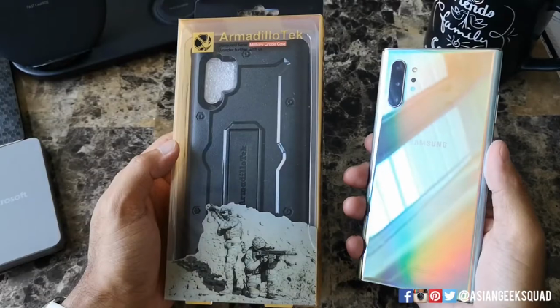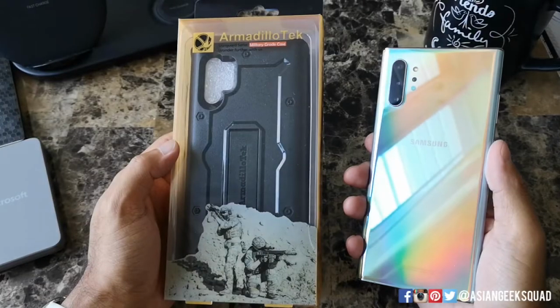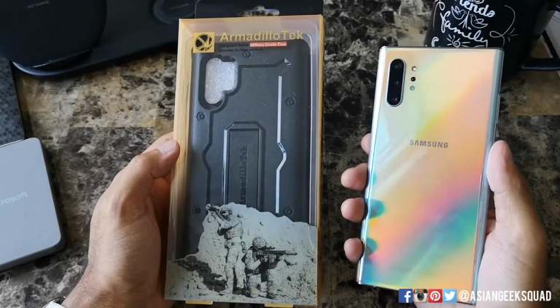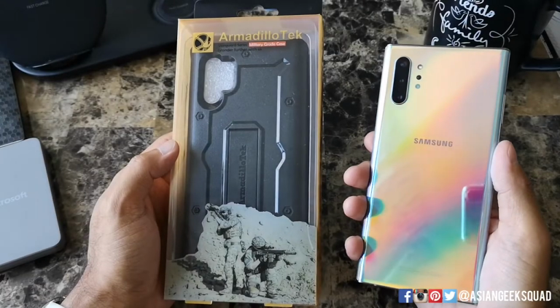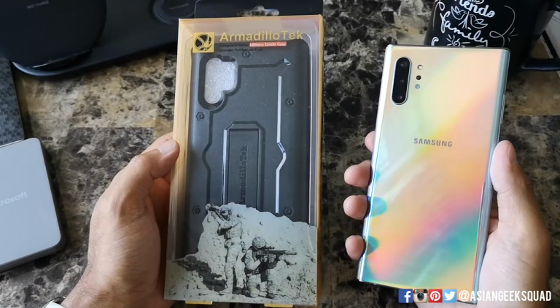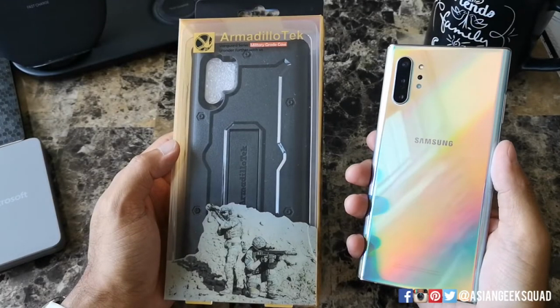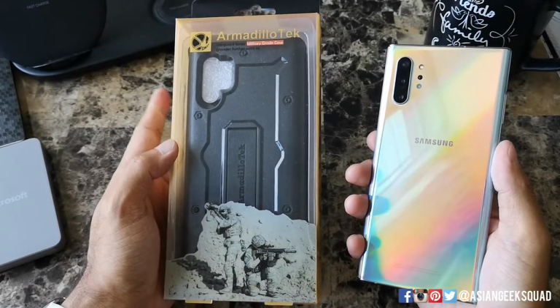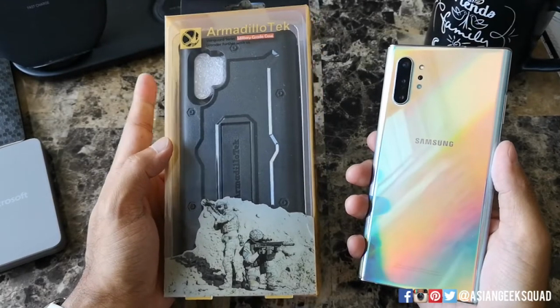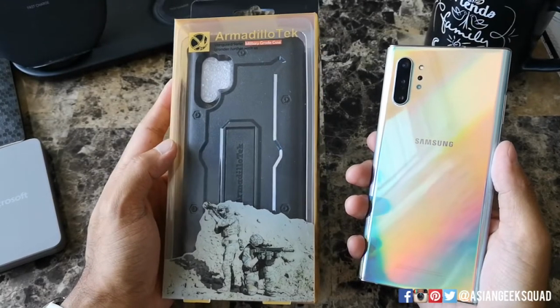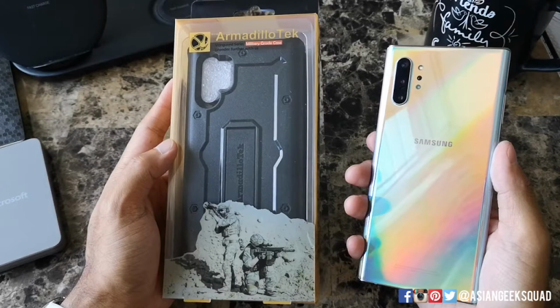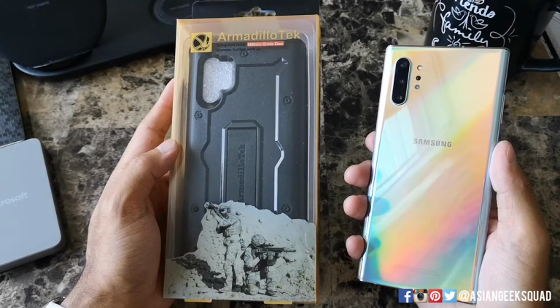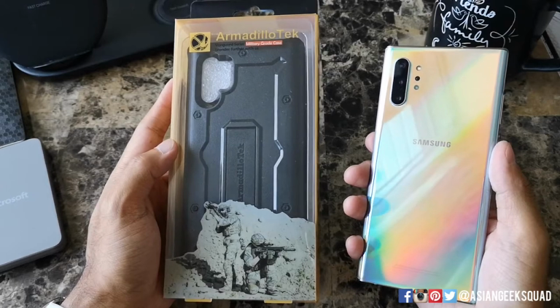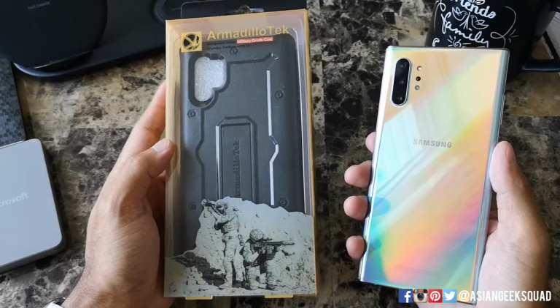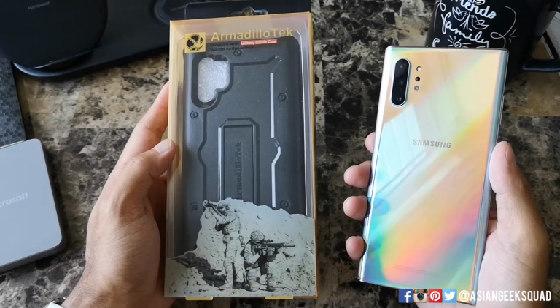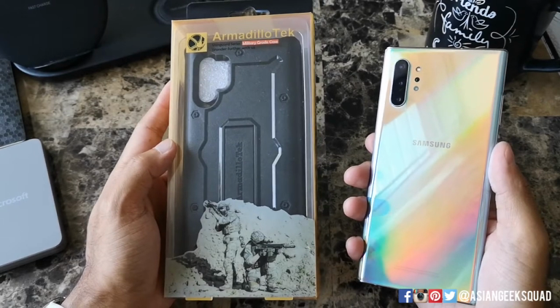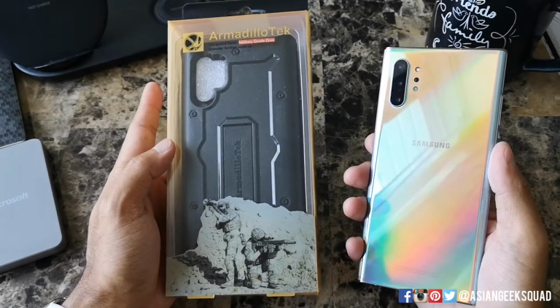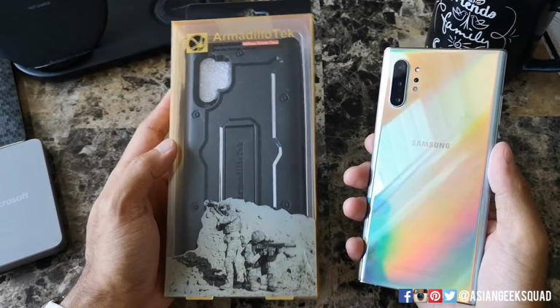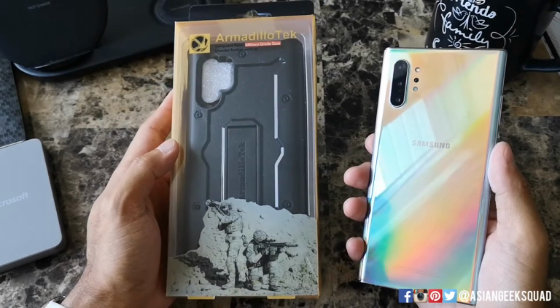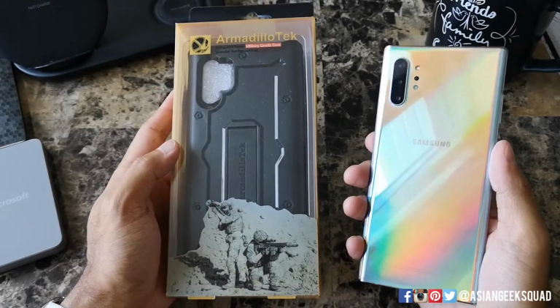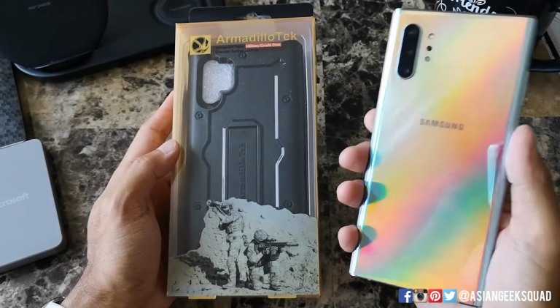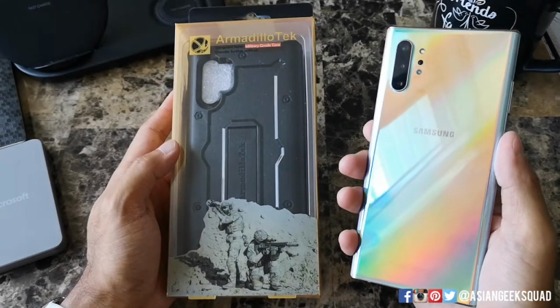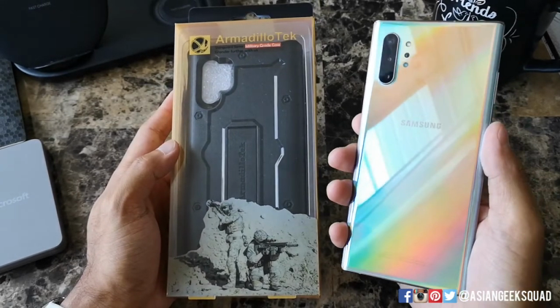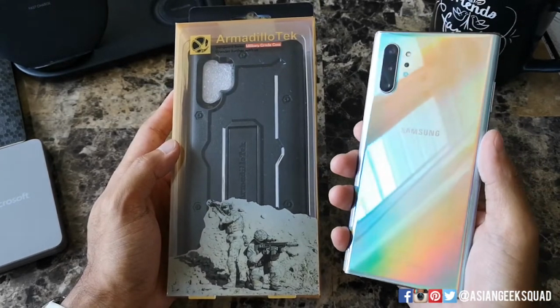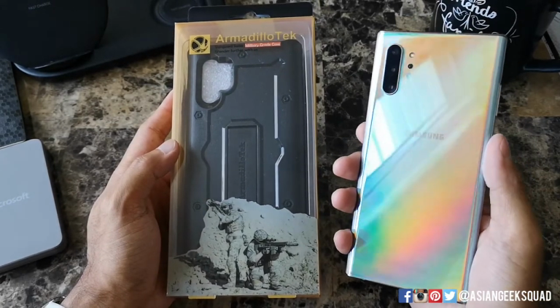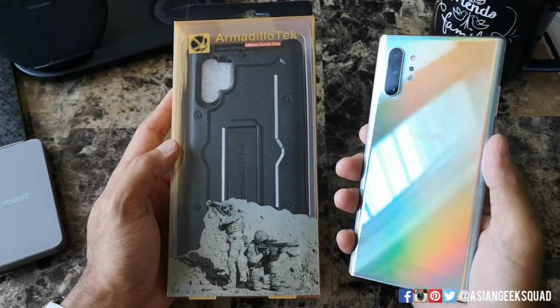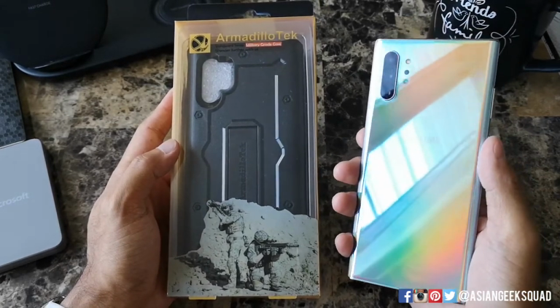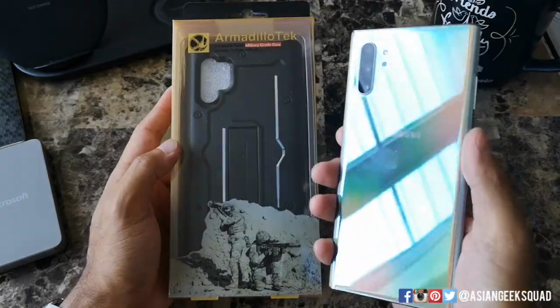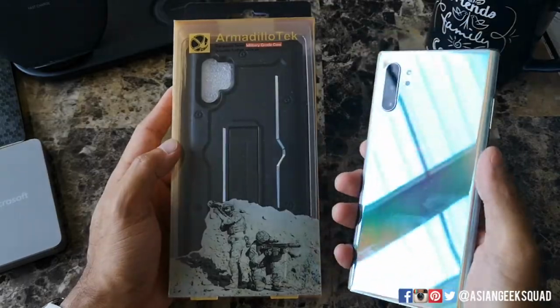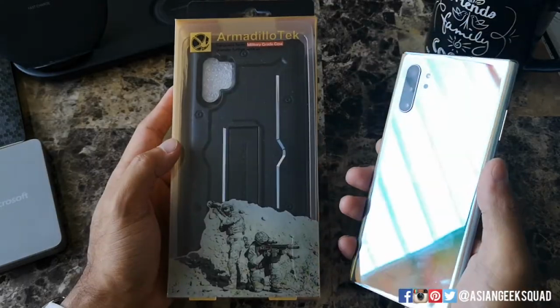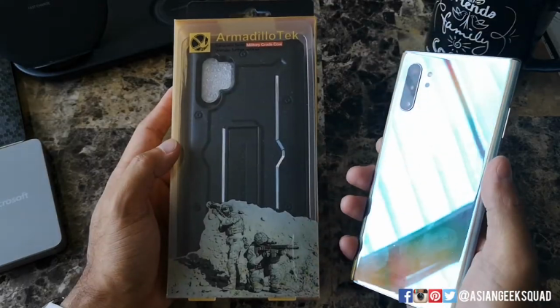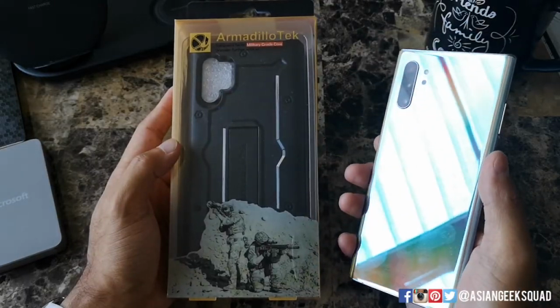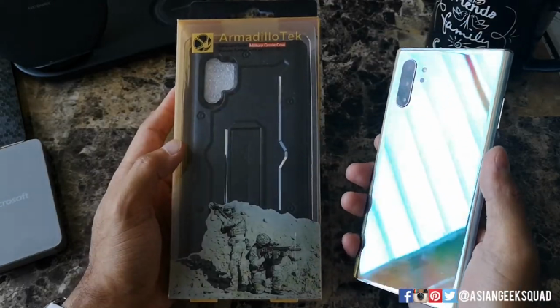Aloha everyone, this is Max with Asian Geek Squad, and today we are looking at a protective case from Armadillo Tech for our Samsung Galaxy Note 10. Let's go ahead and get started.